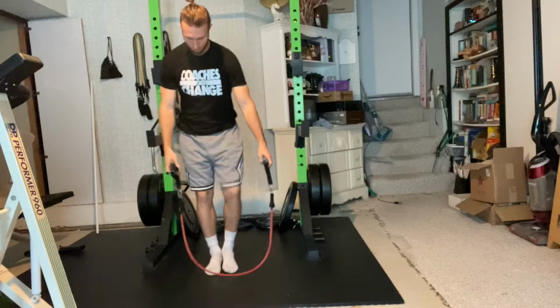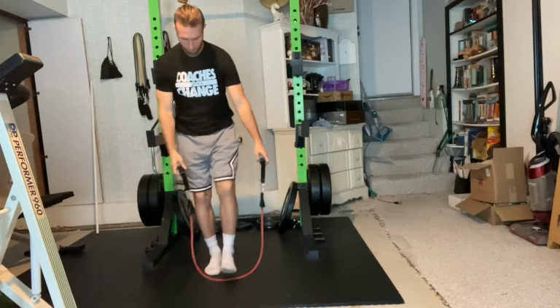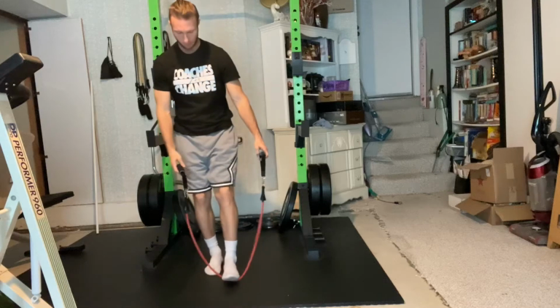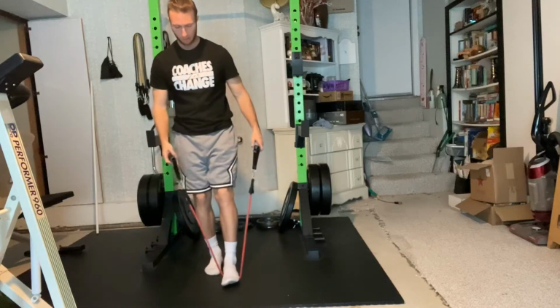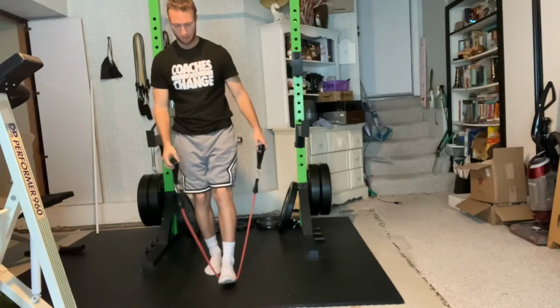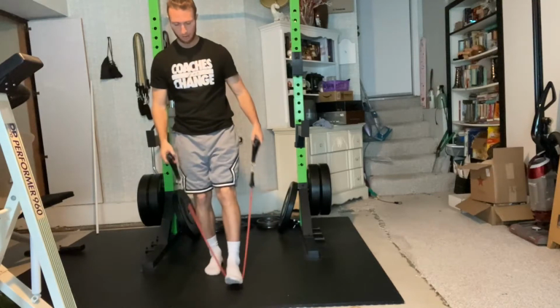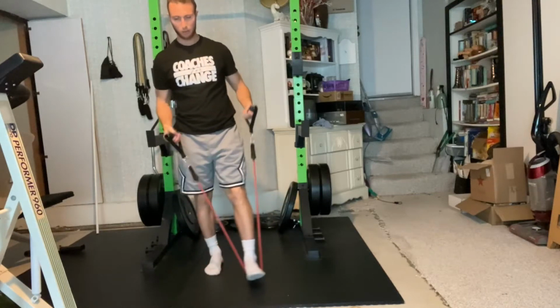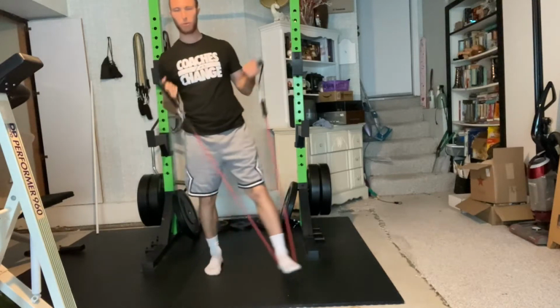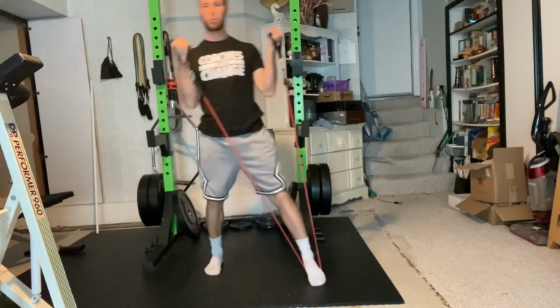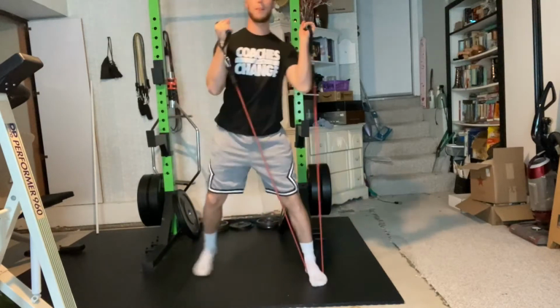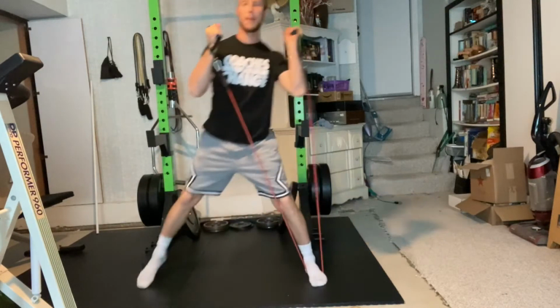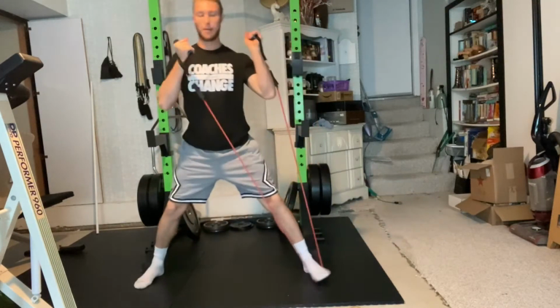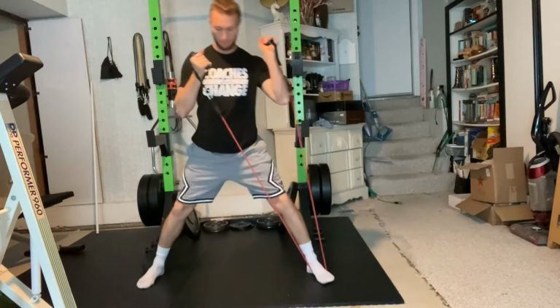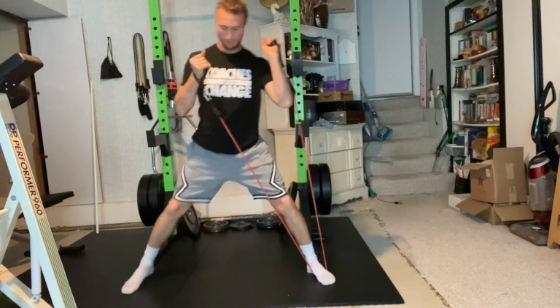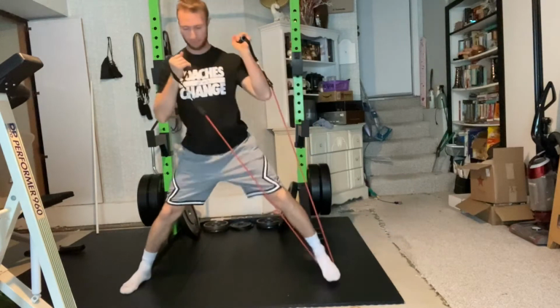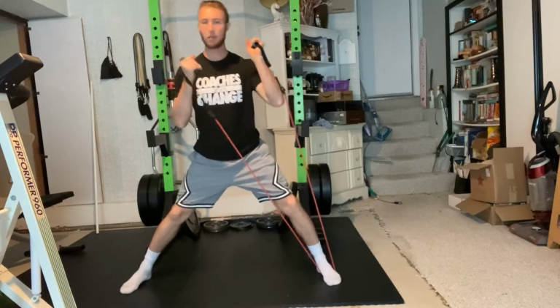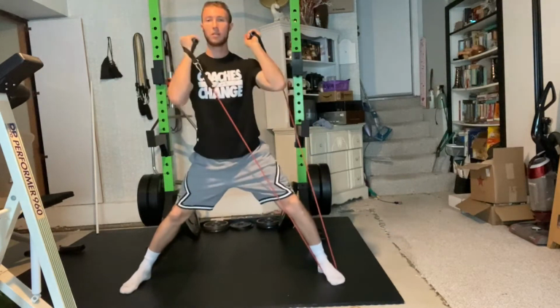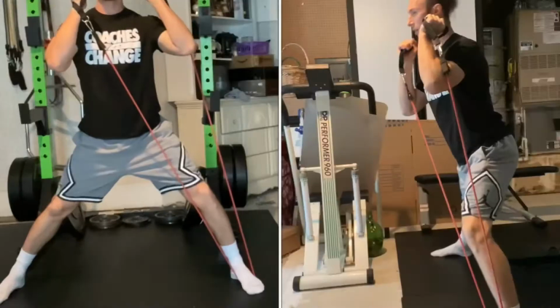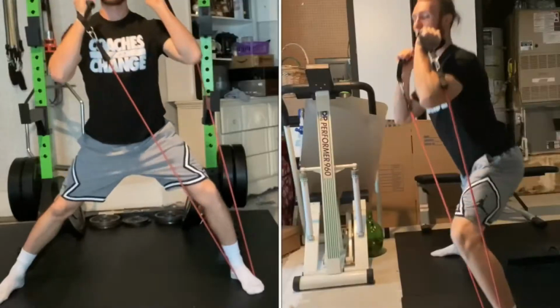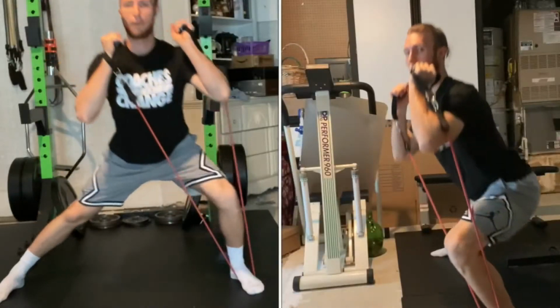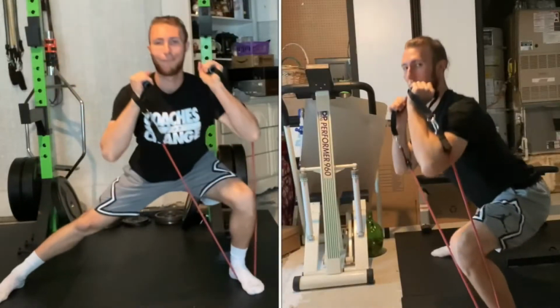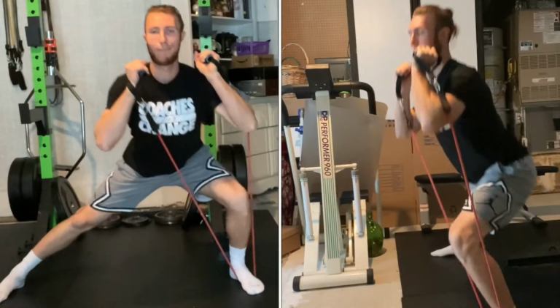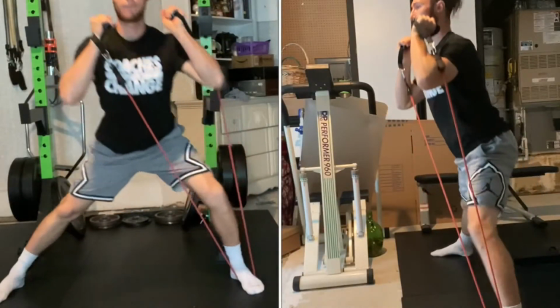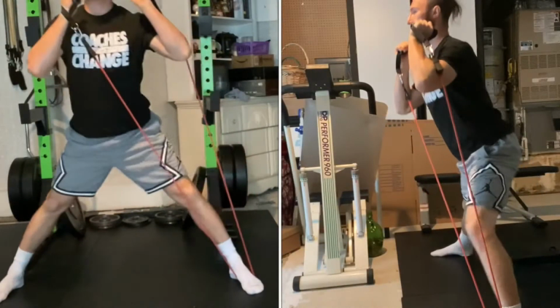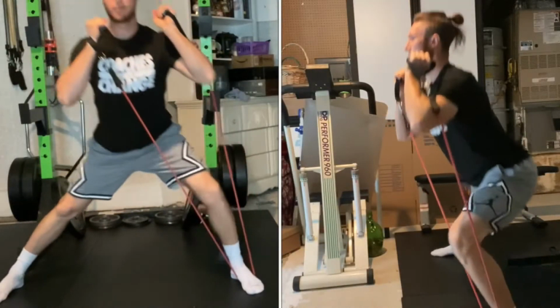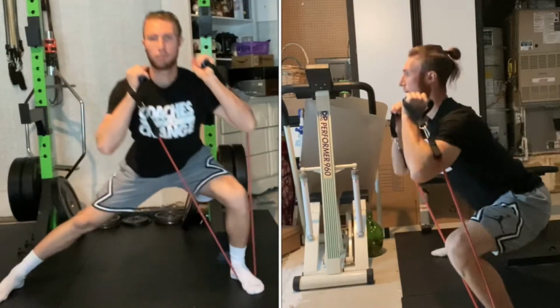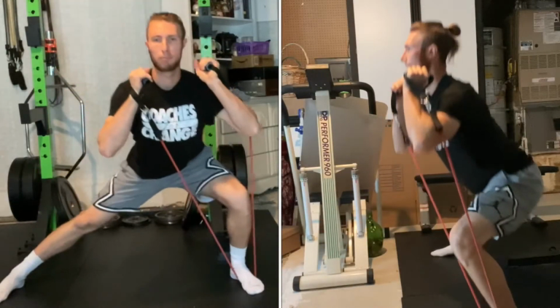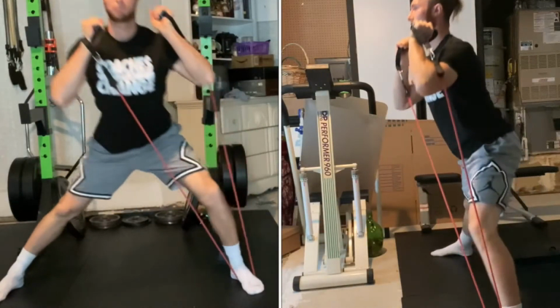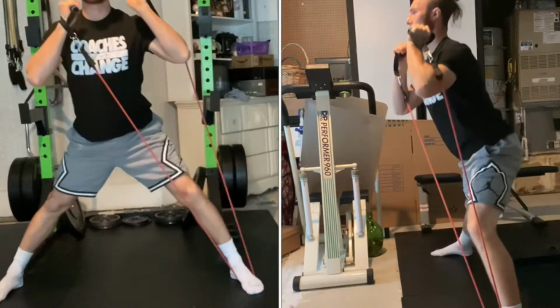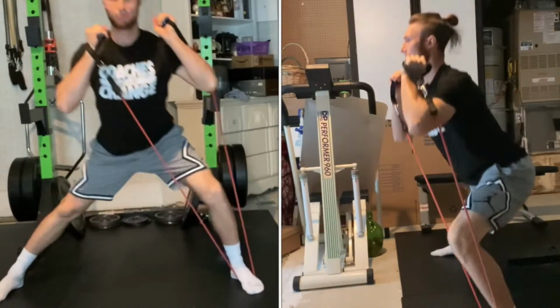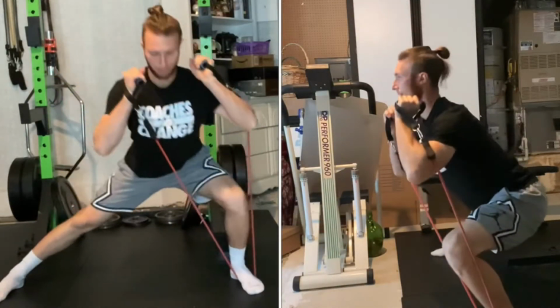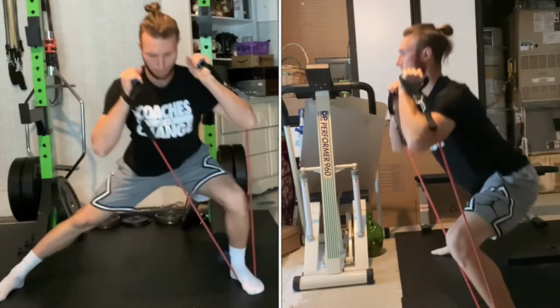Stand with feet wider than shoulder width and place one foot into the center of your band. It's okay if your feet are slightly pointed outward. Hold the handles at shoulder height.